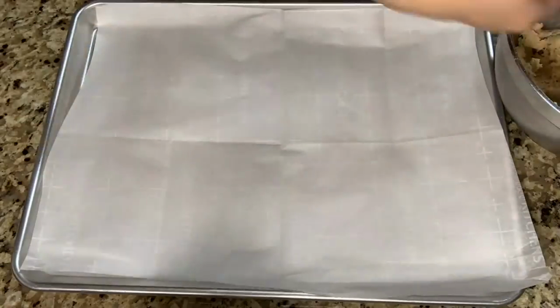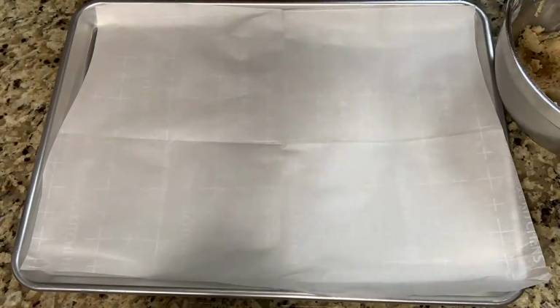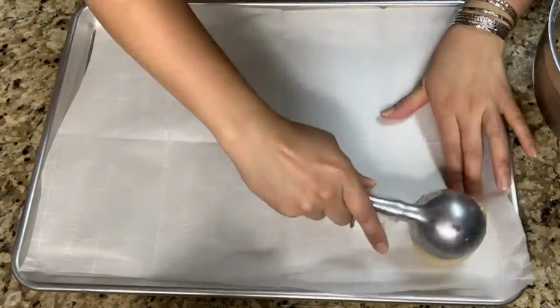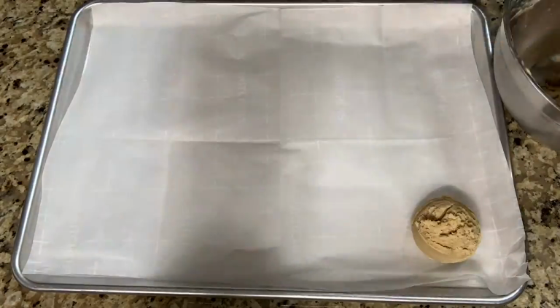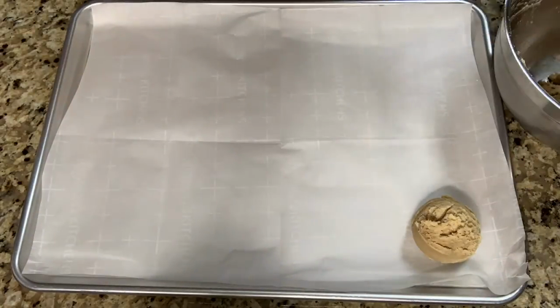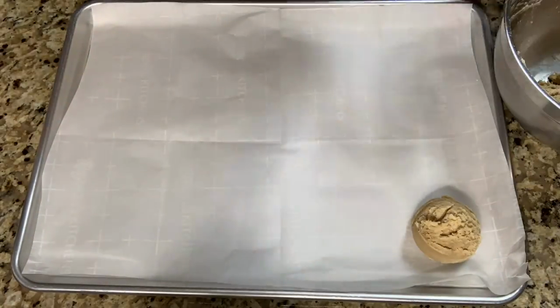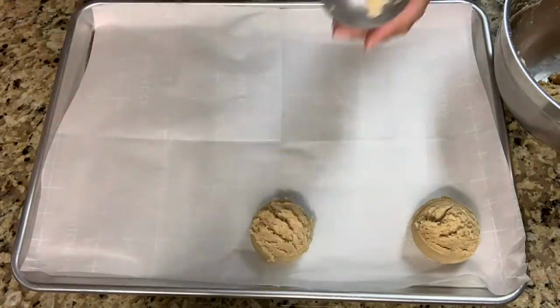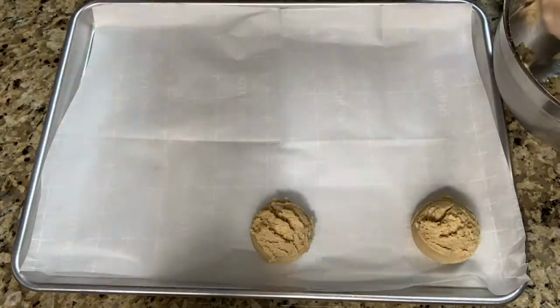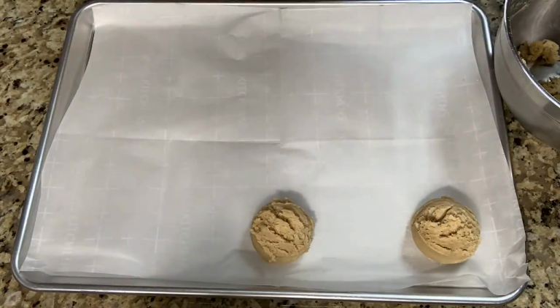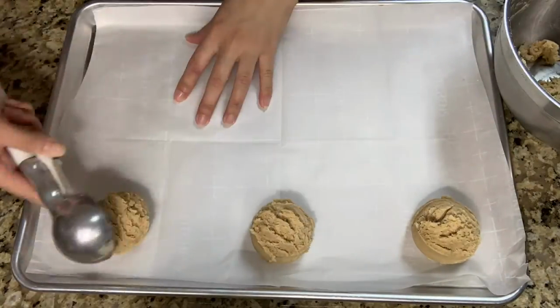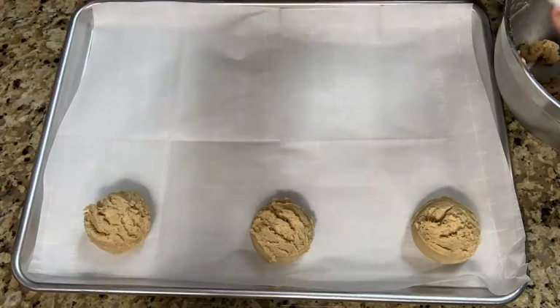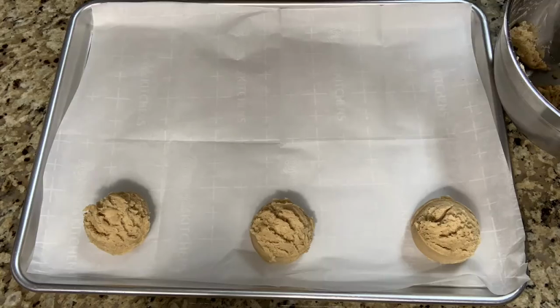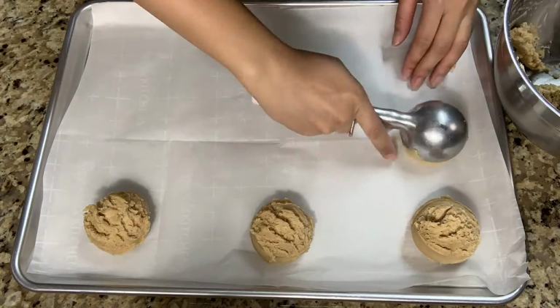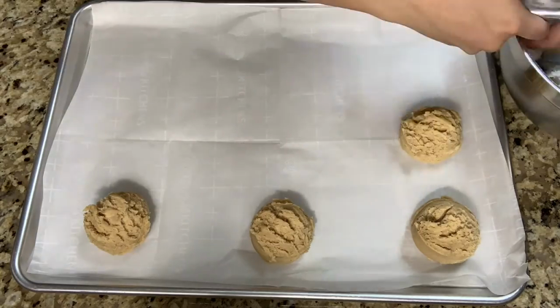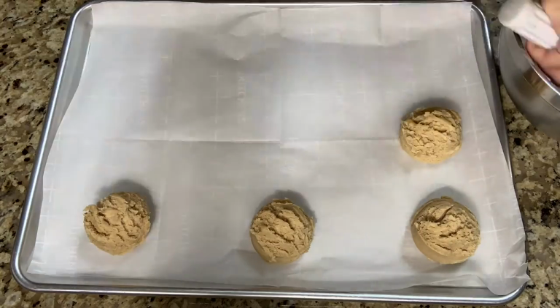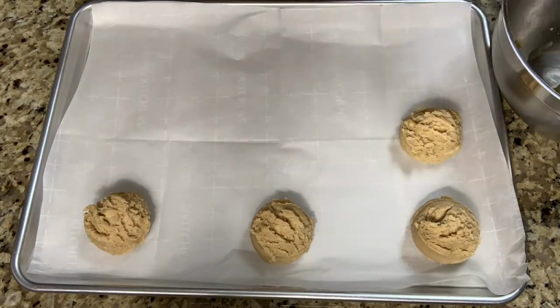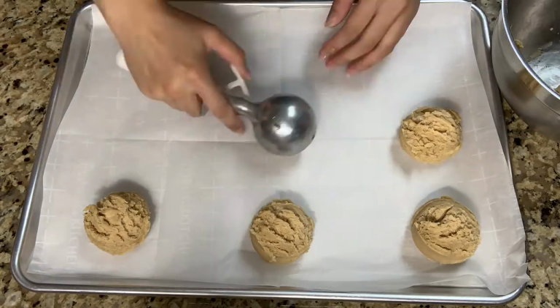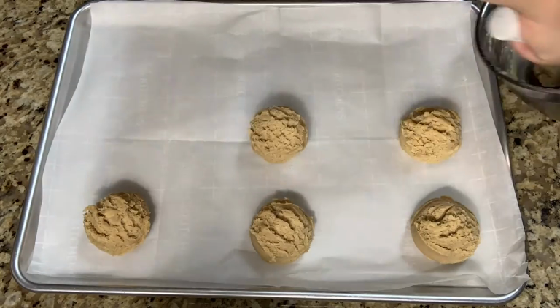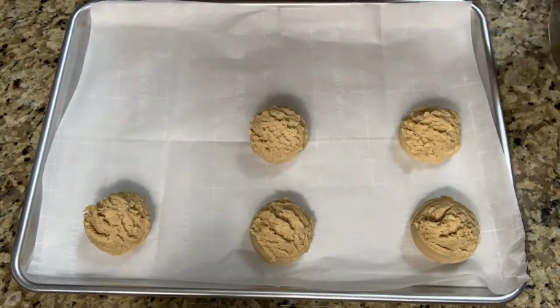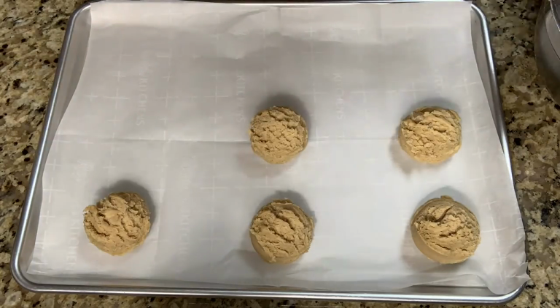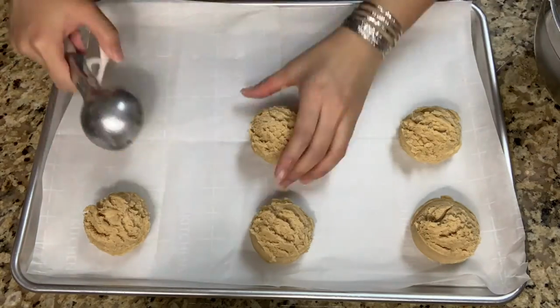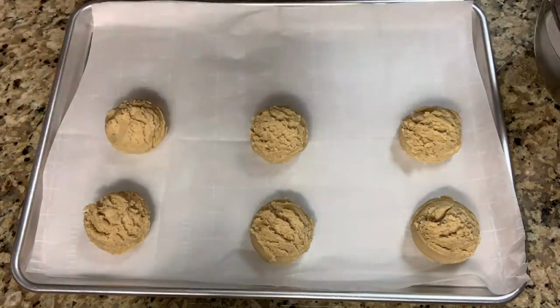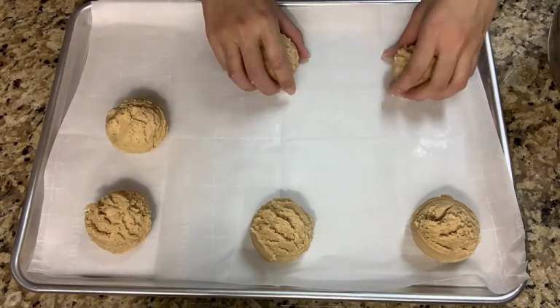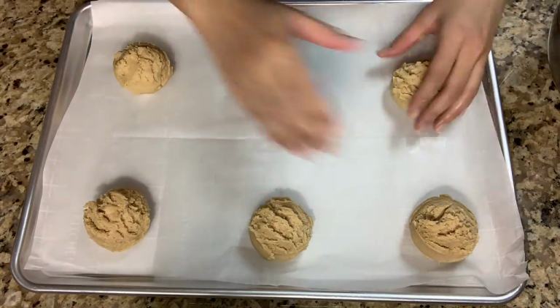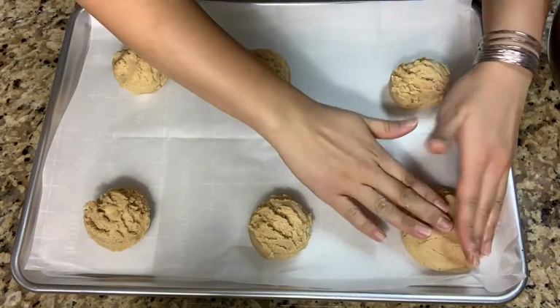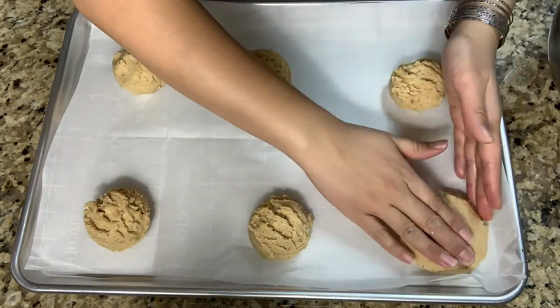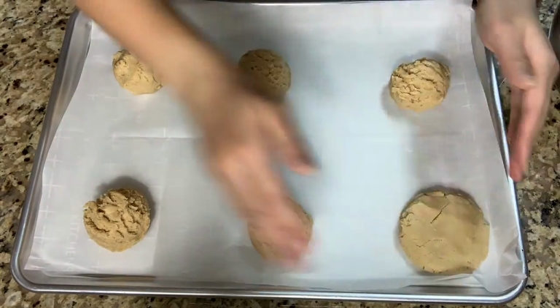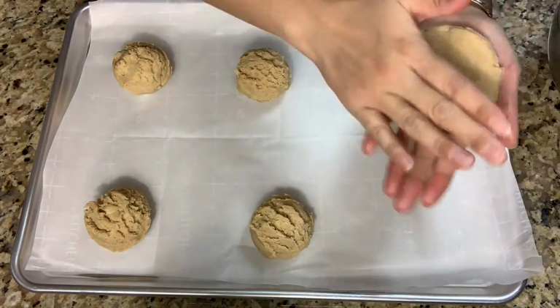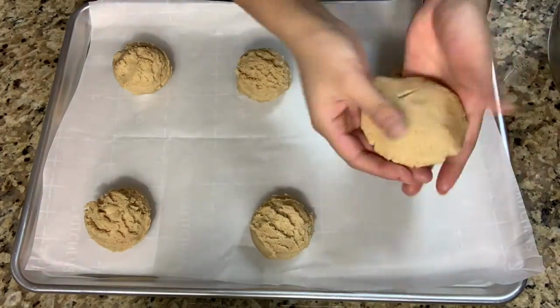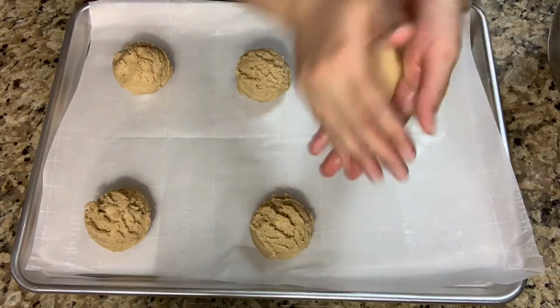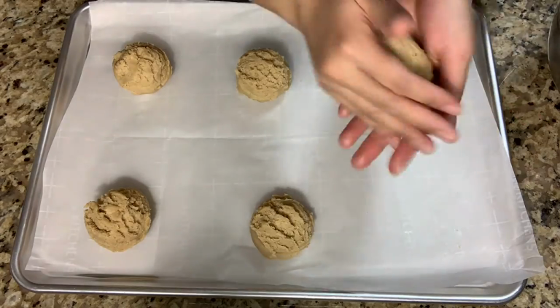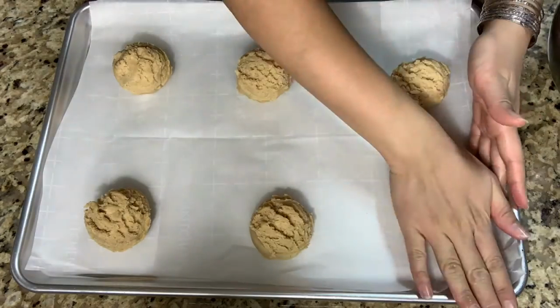So I scooped my cookie dough out using a parchment paper and make sure to flatten them out beforehand. Make sure to preheat your oven at about 350 Fahrenheit and bake for about 20 minutes.